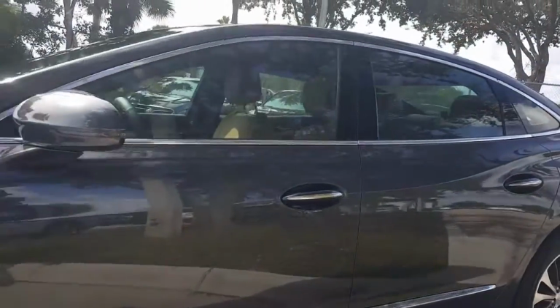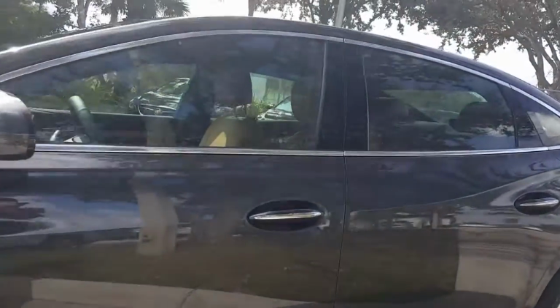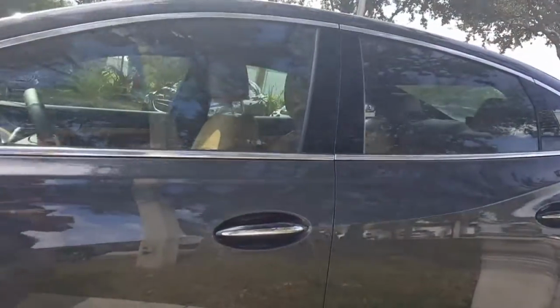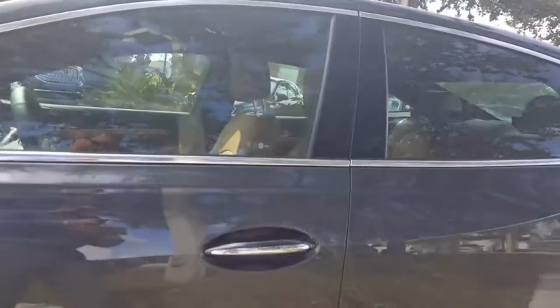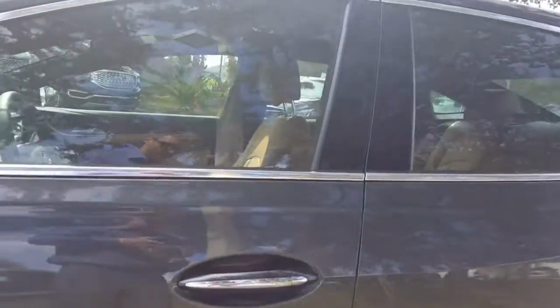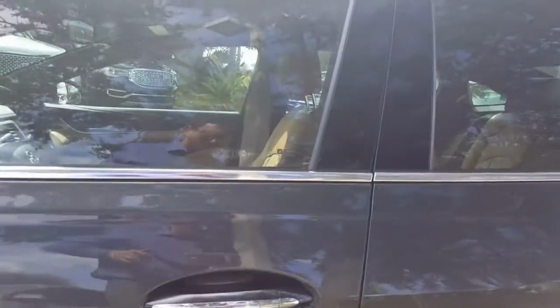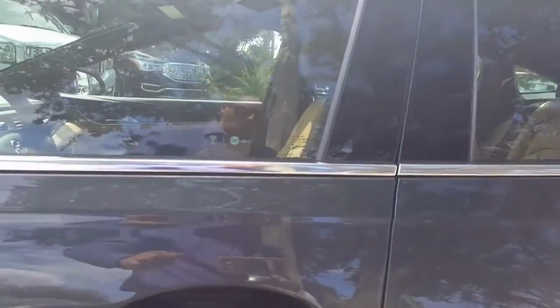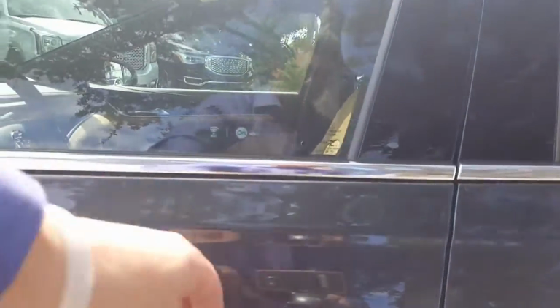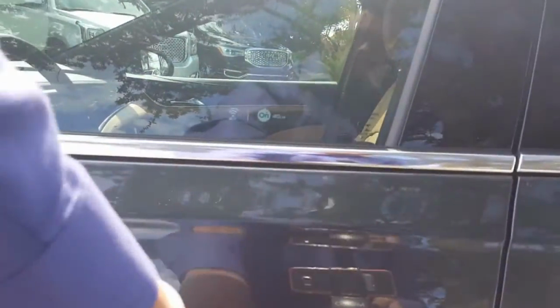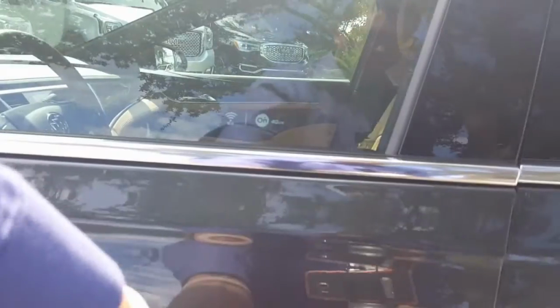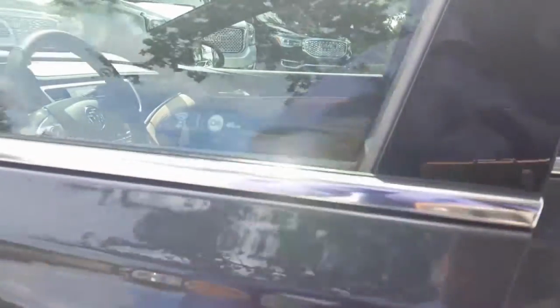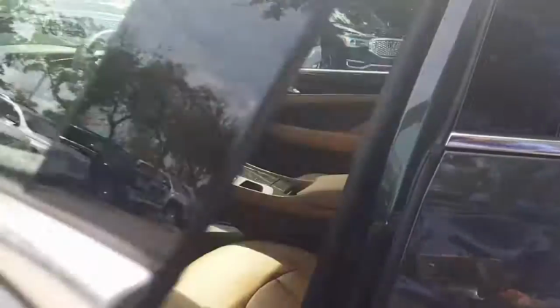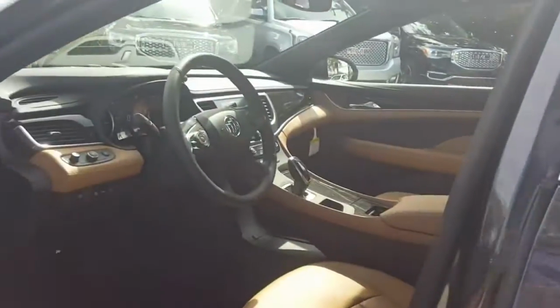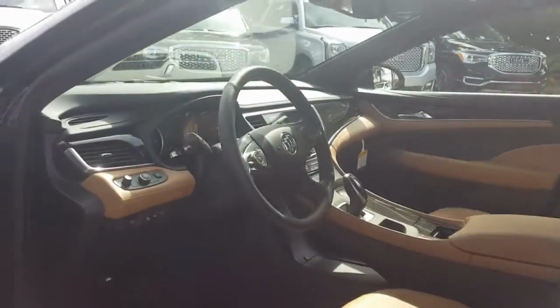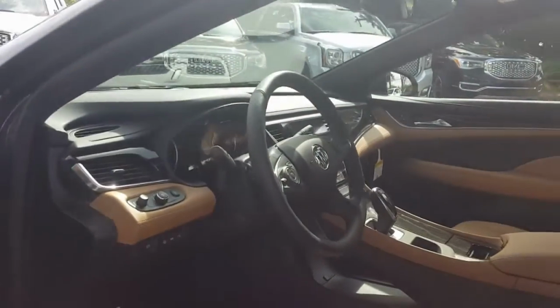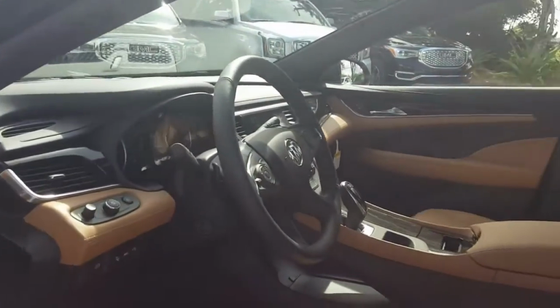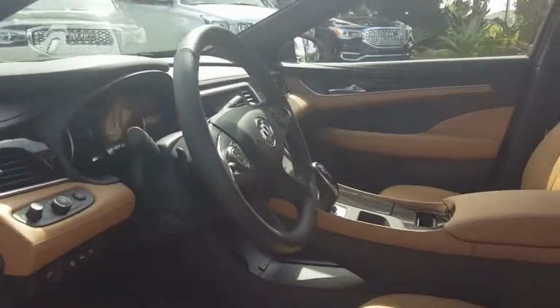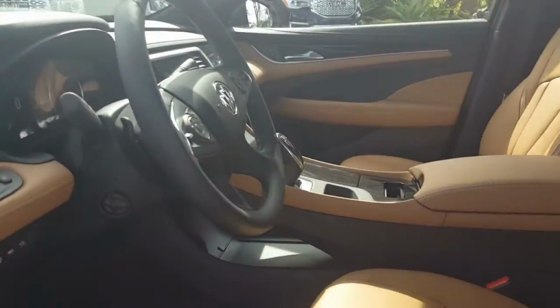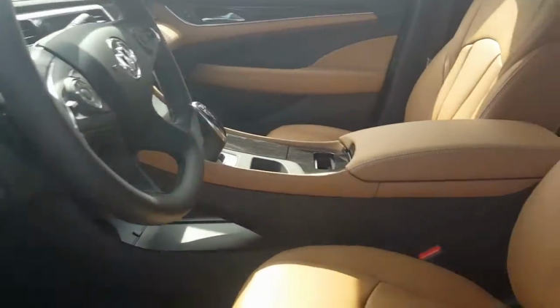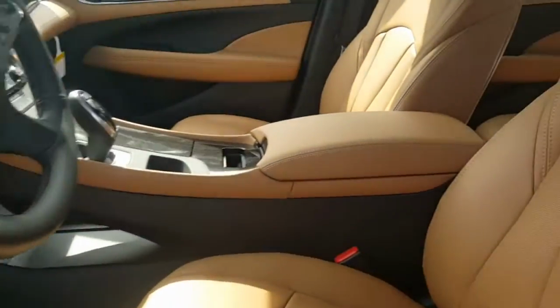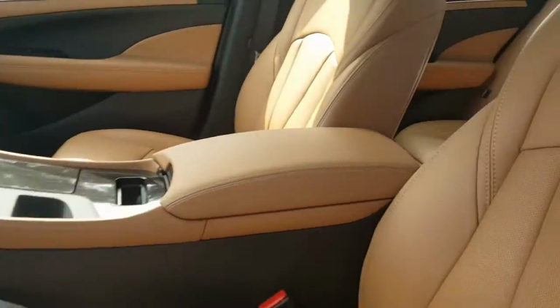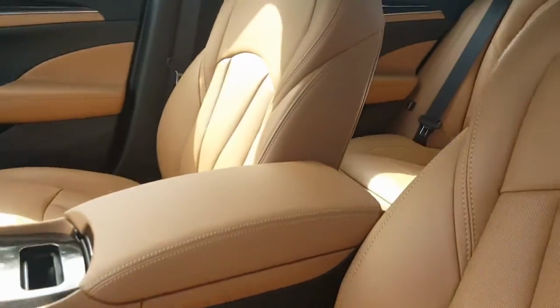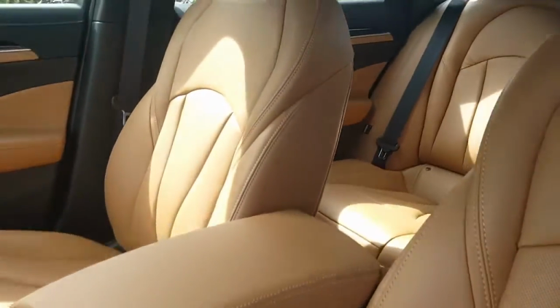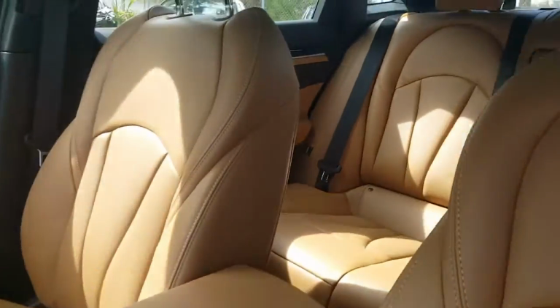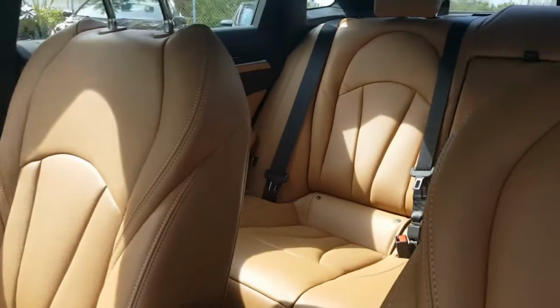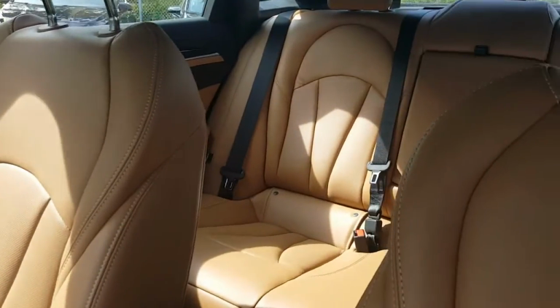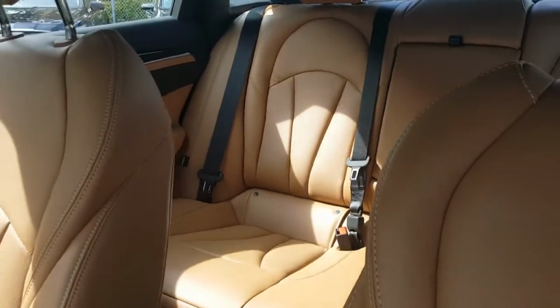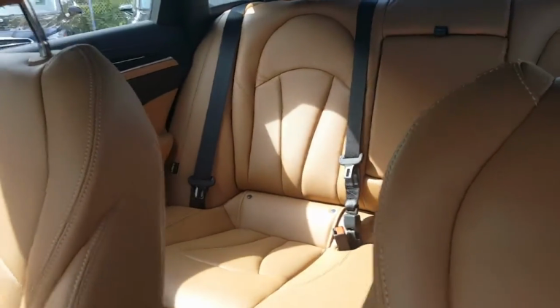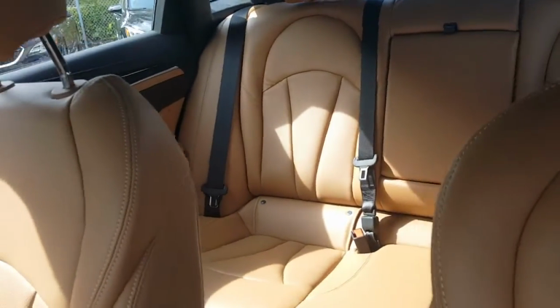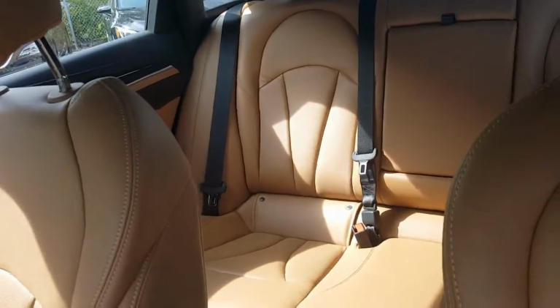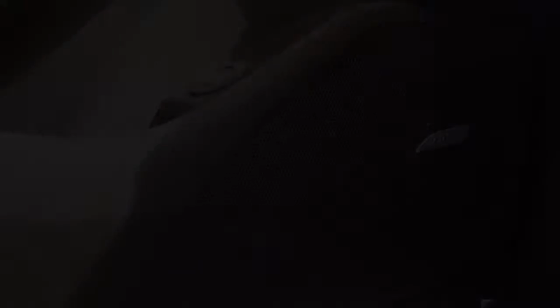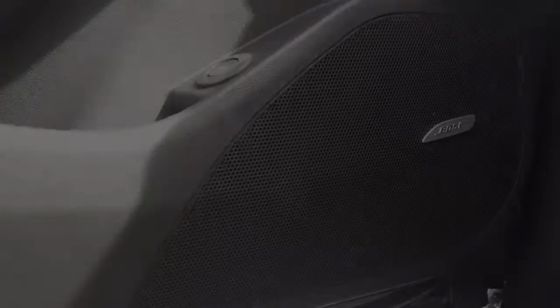As we enter the vehicle we see the brandy leather interior and the new digital shifter, providing an easier shift with the click of a button and thus providing more storage underneath the center console as well.